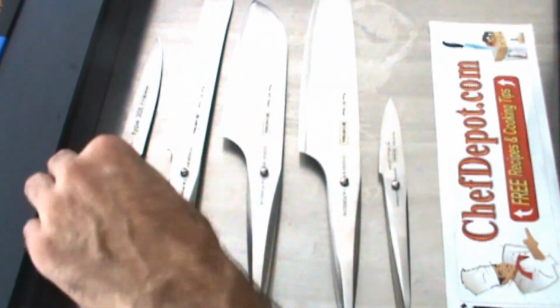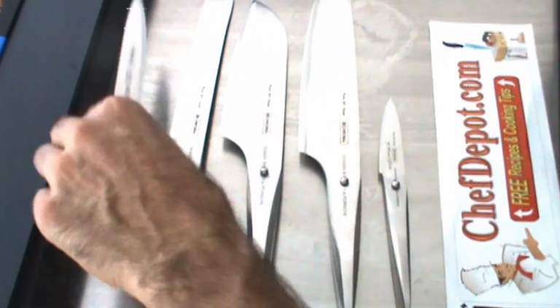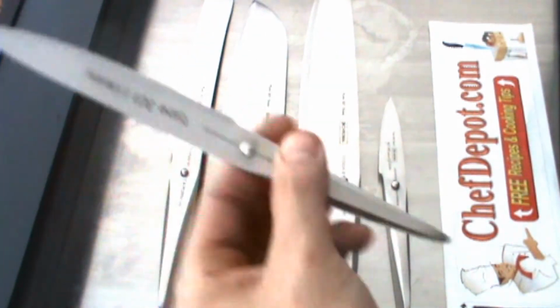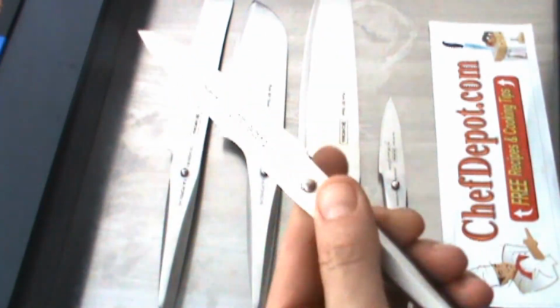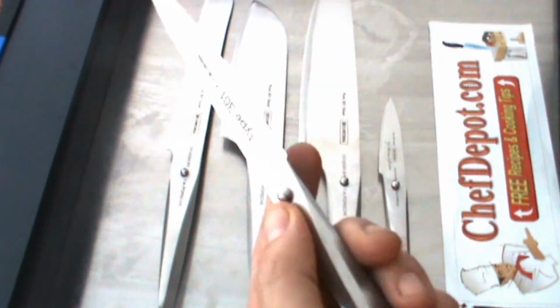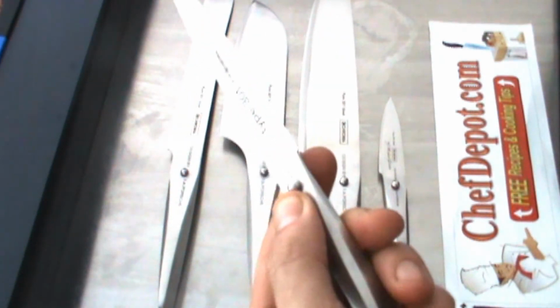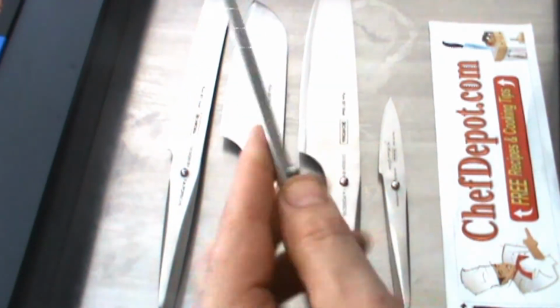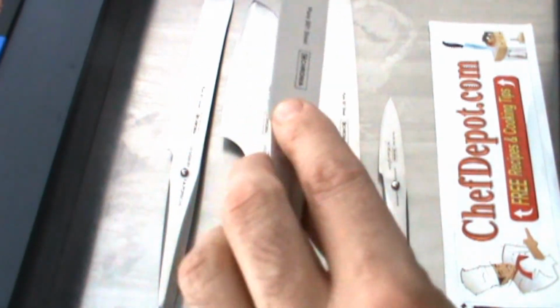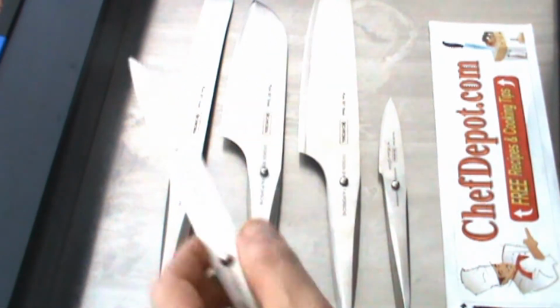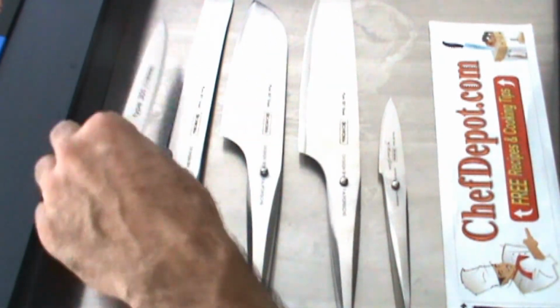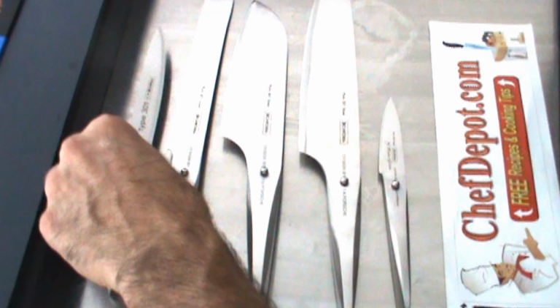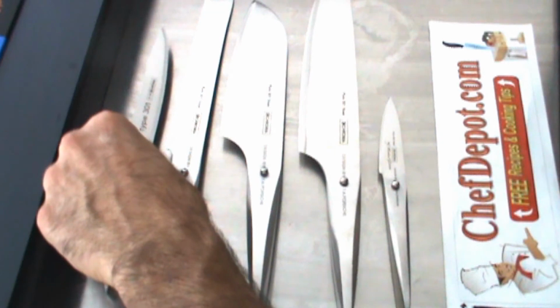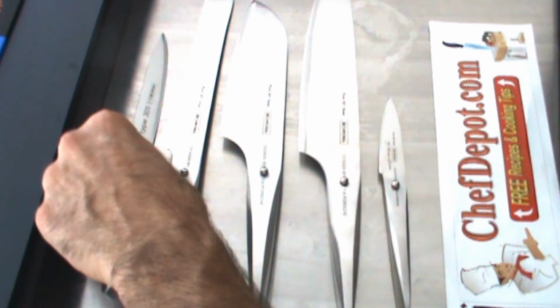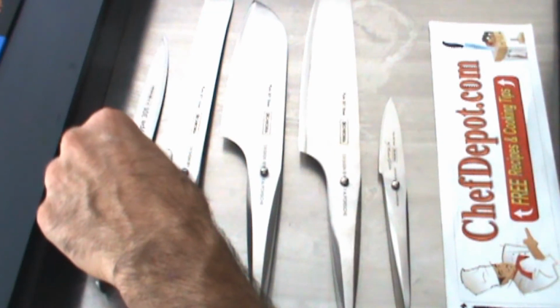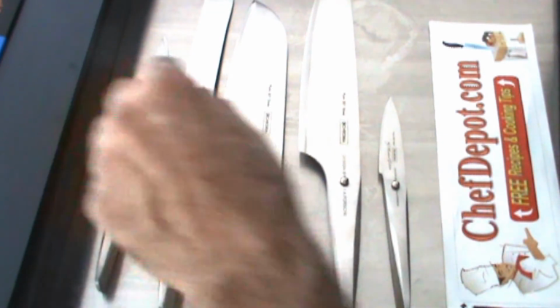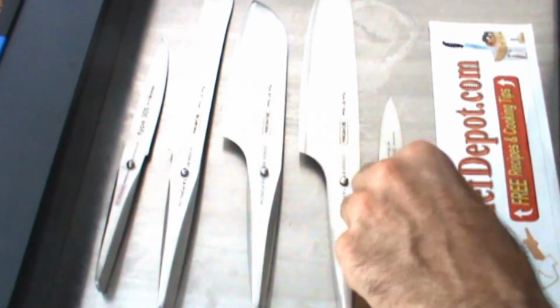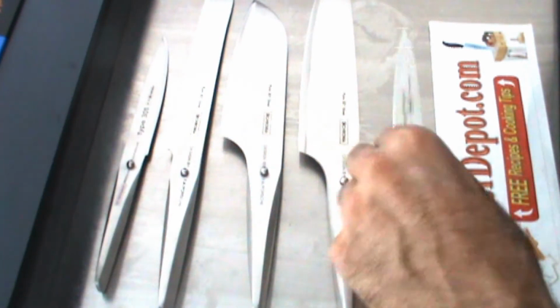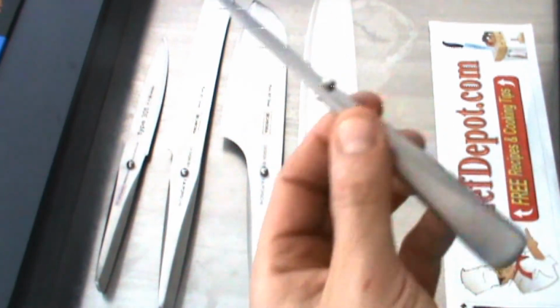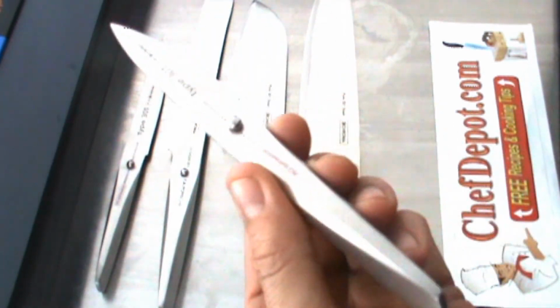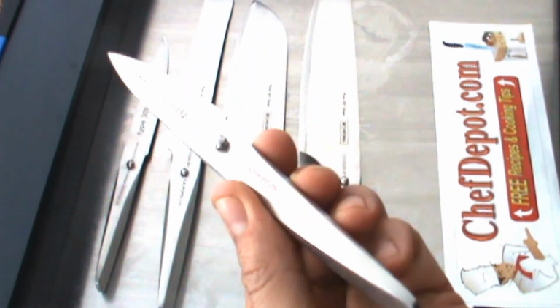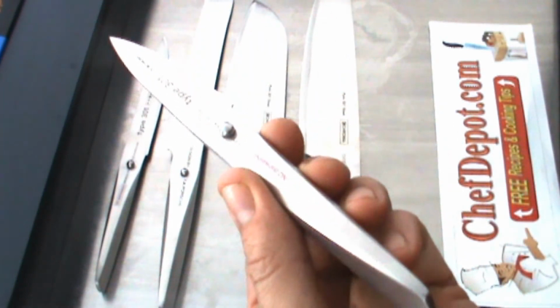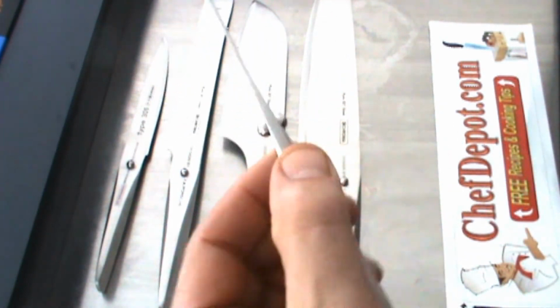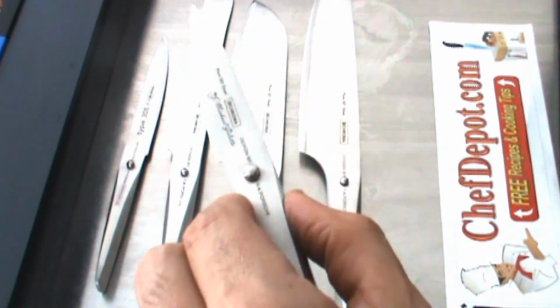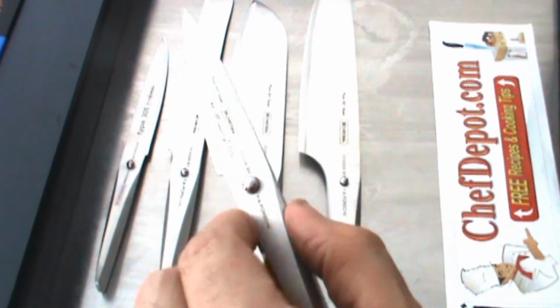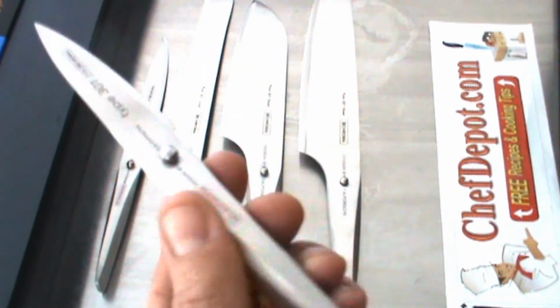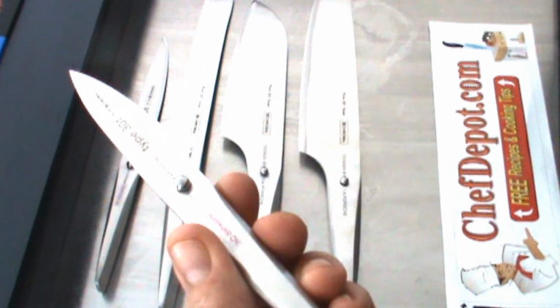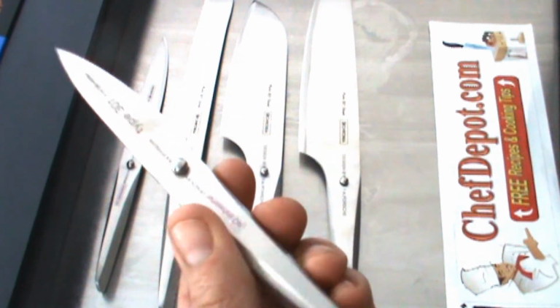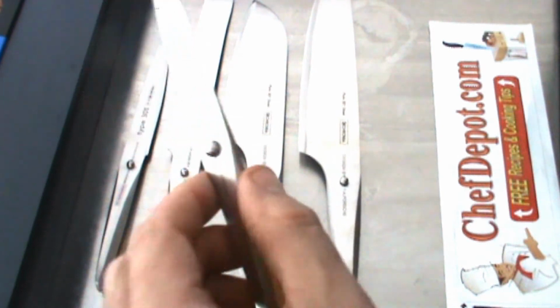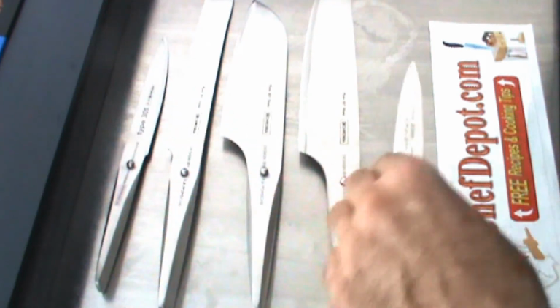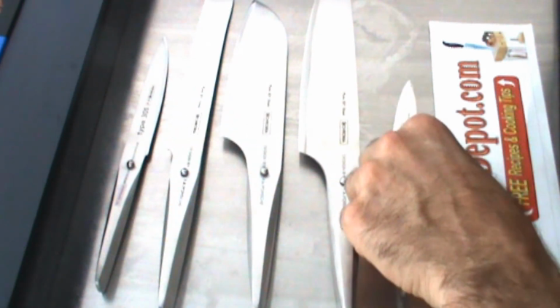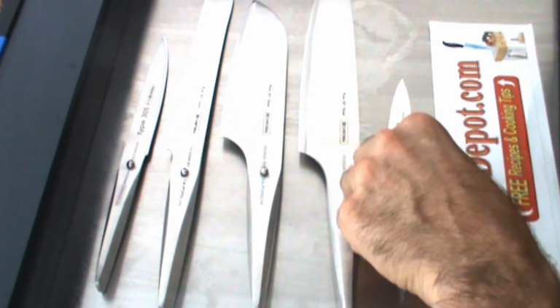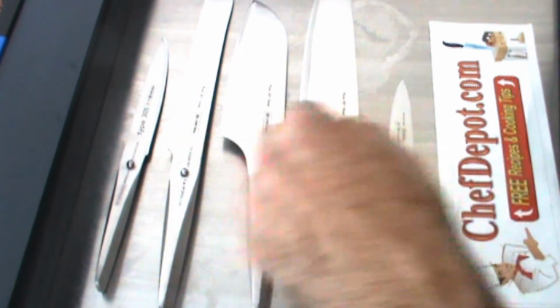Utility knife — you've got to have one of these. Great for cleaning tenderloins, chicken, fish, fruits, and vegetables. And a paring knife for apples, pears, oranges, small things — you've got to have this.